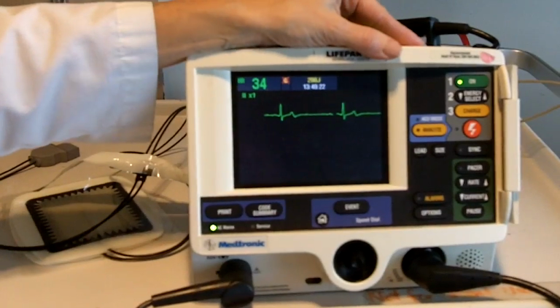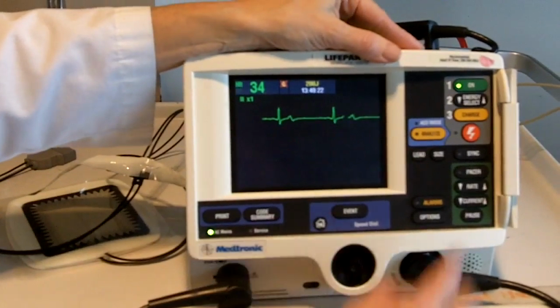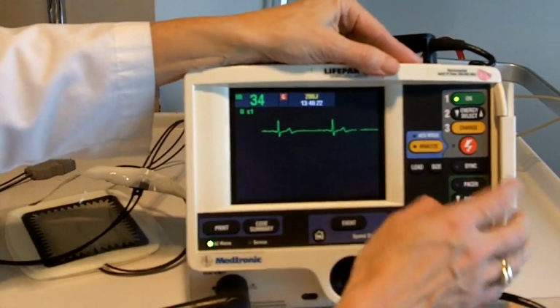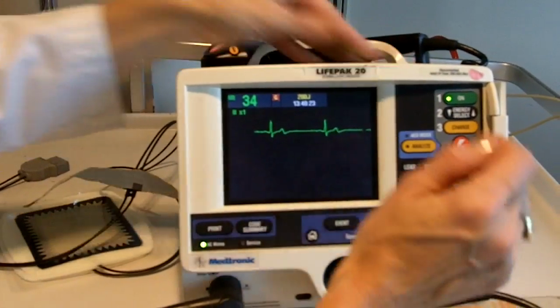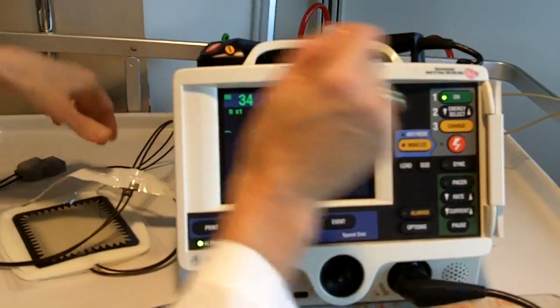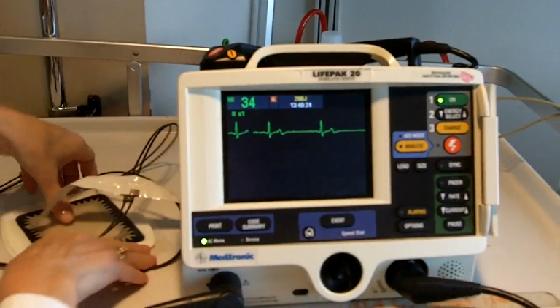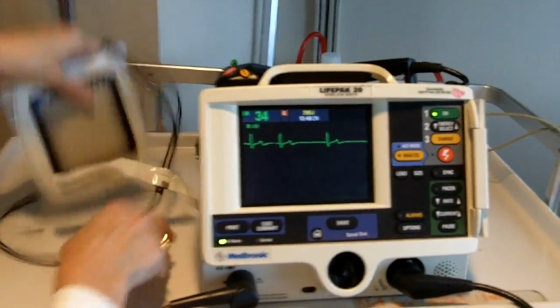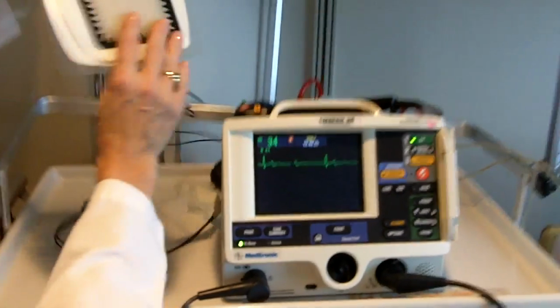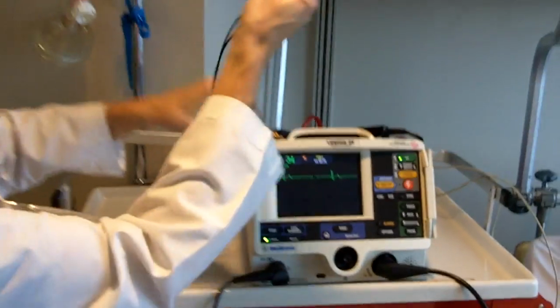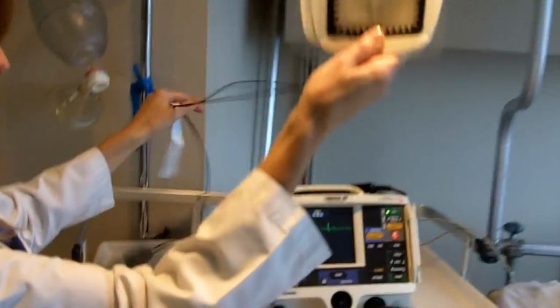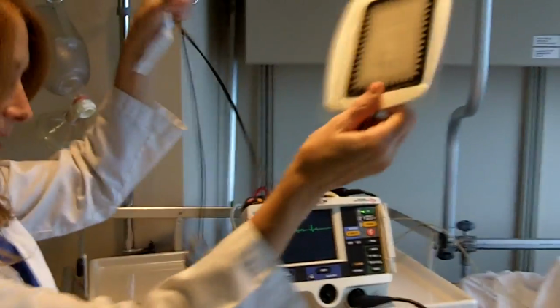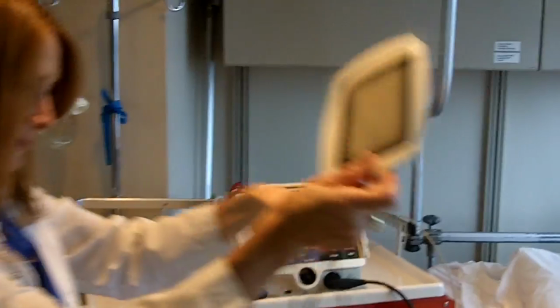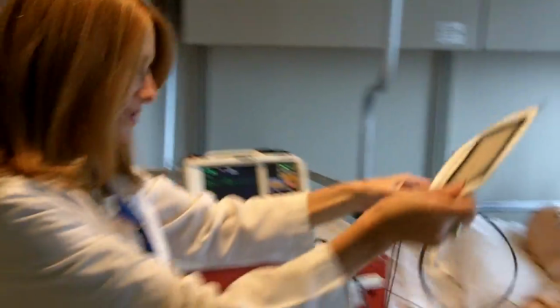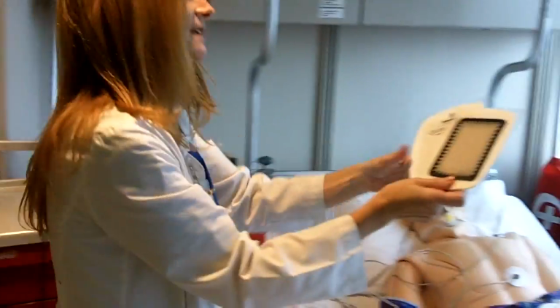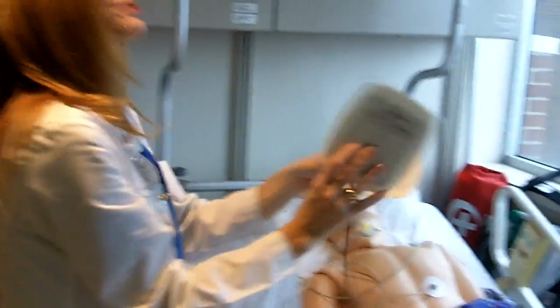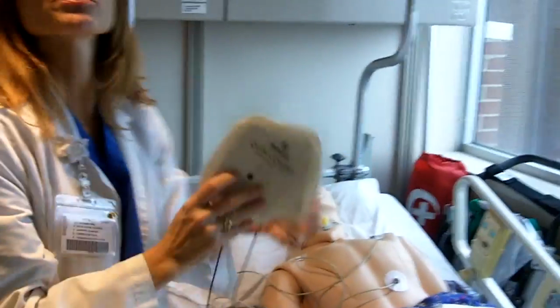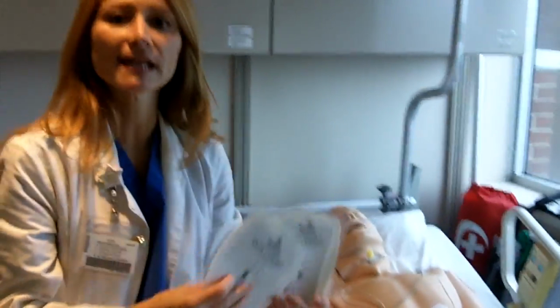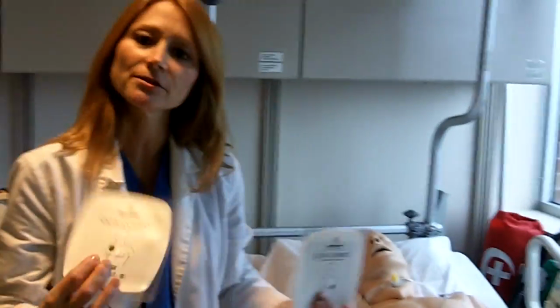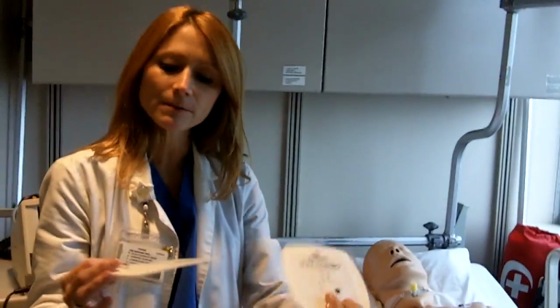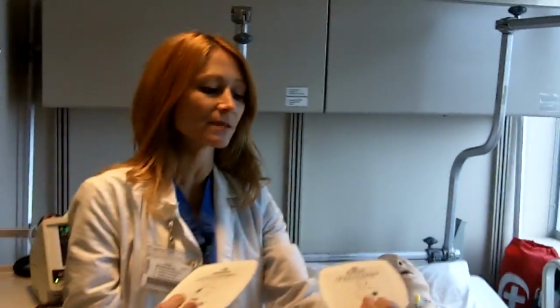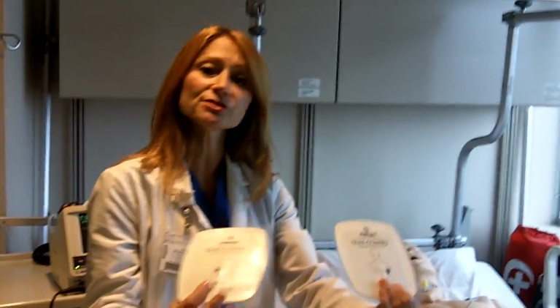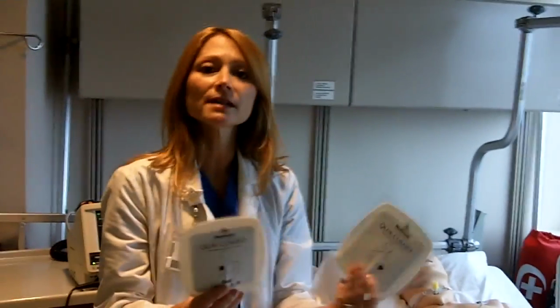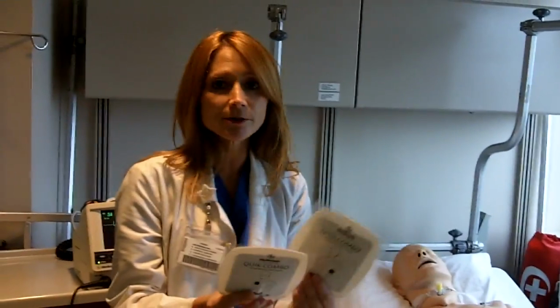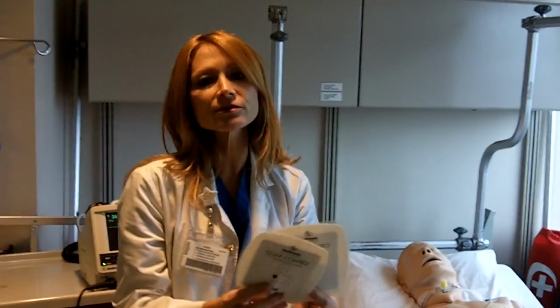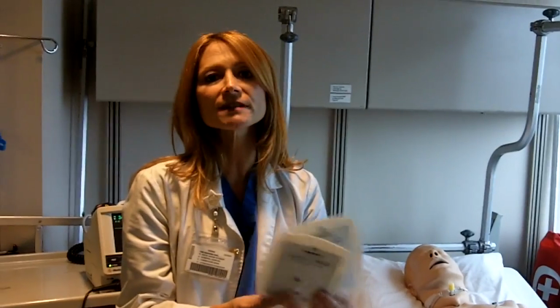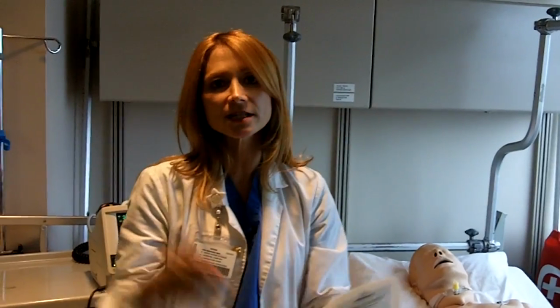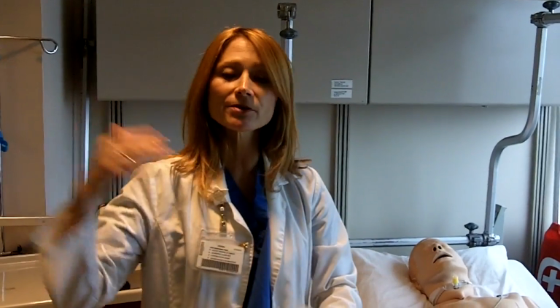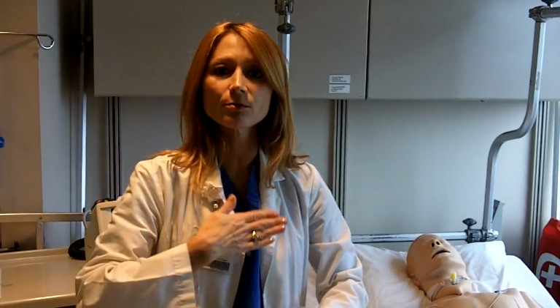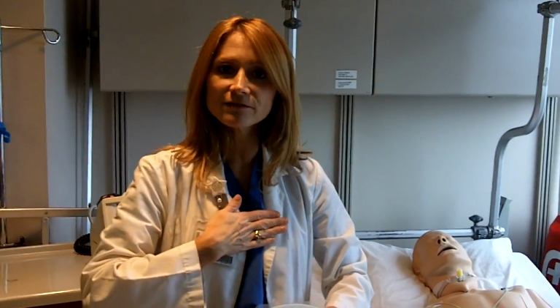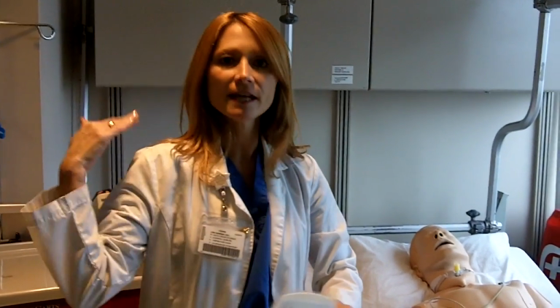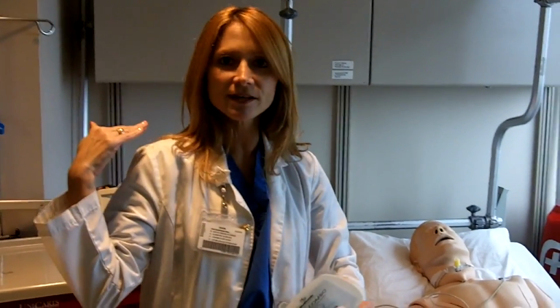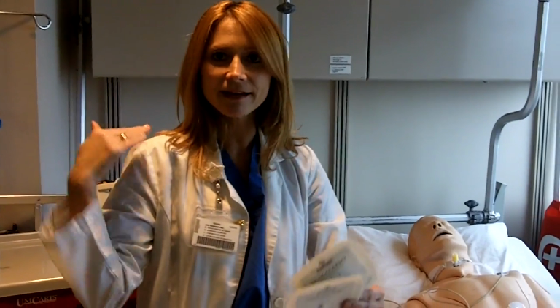I want to now apply my gel pads — my pacing pads — to my patient's chest. I'm going to use the anterior-apex approach. The other approach you can use is anterior-posterior, one on the front and one on the back.